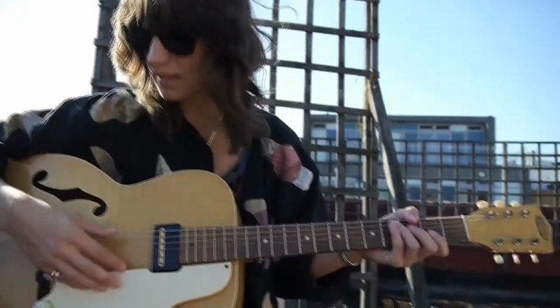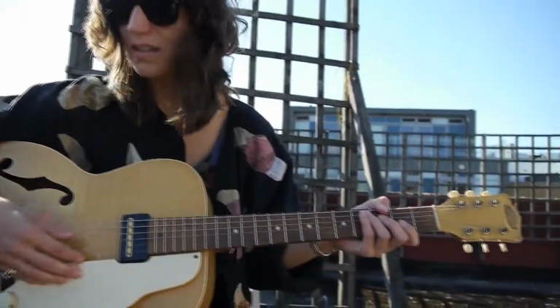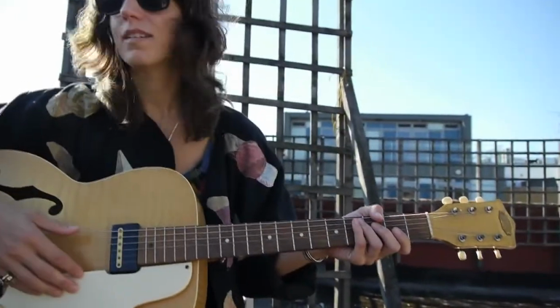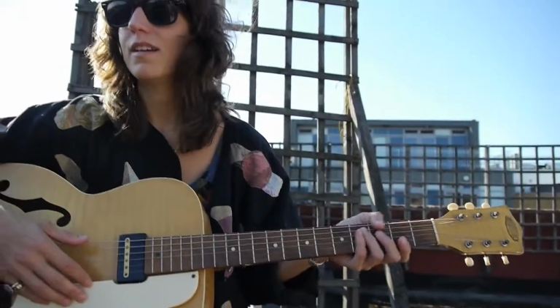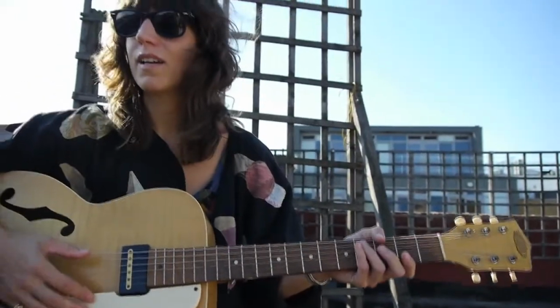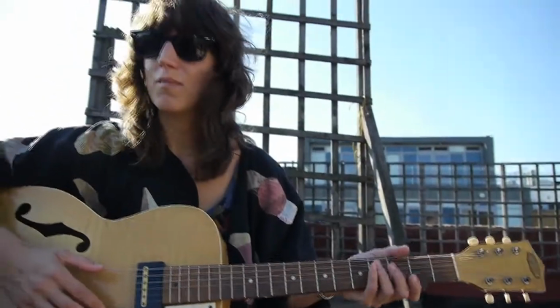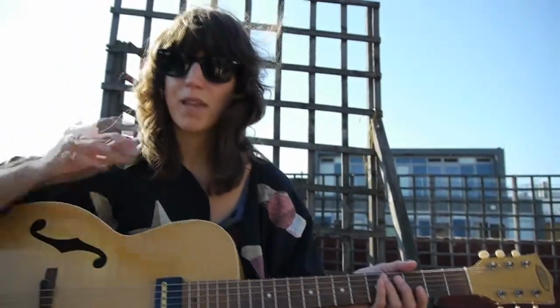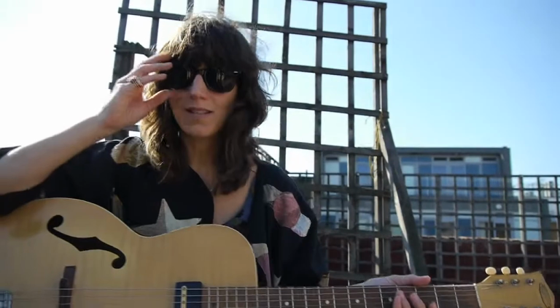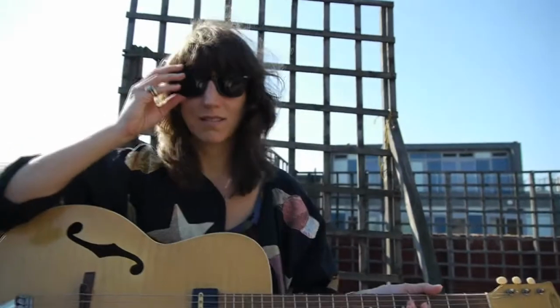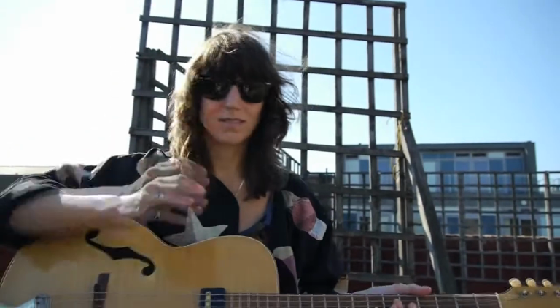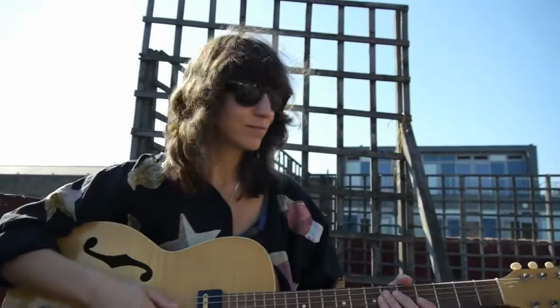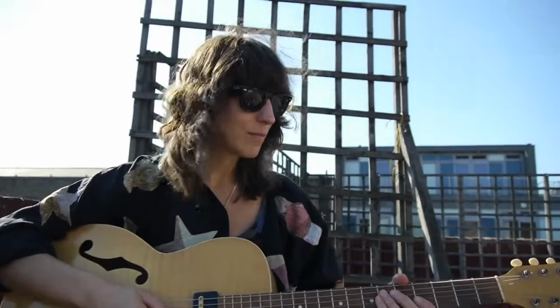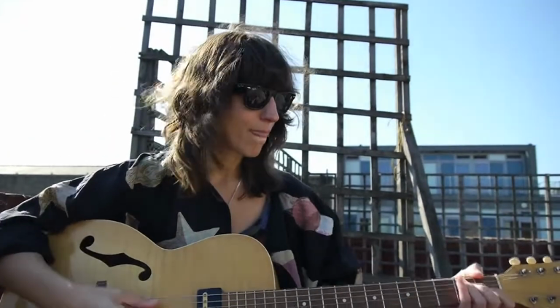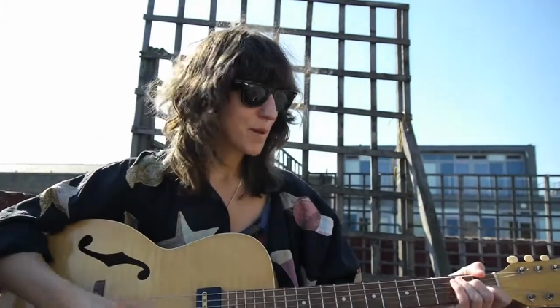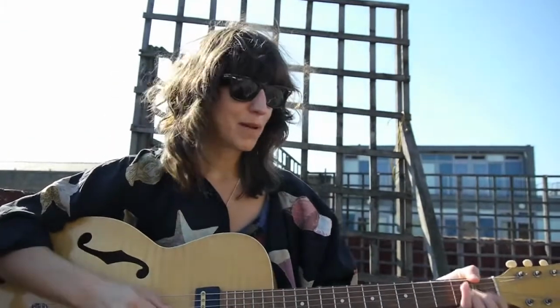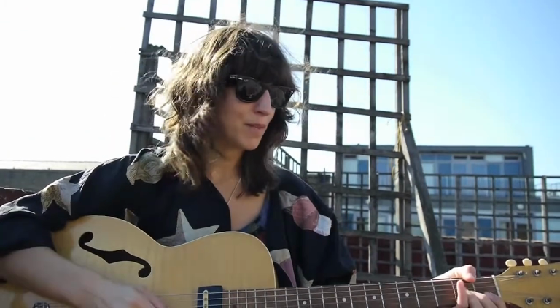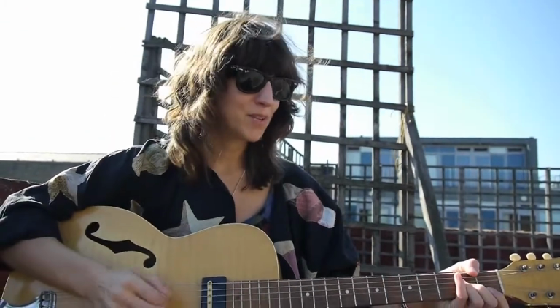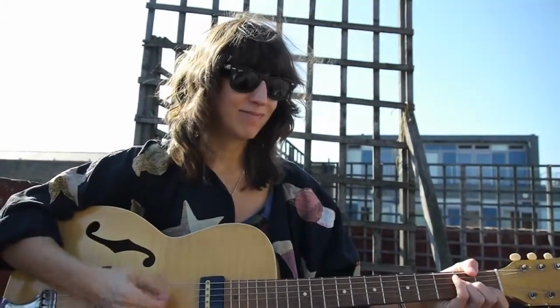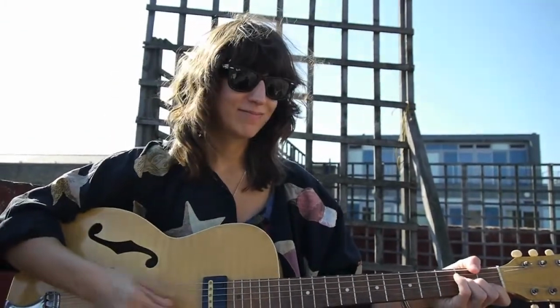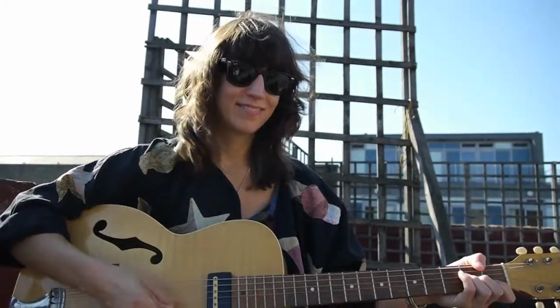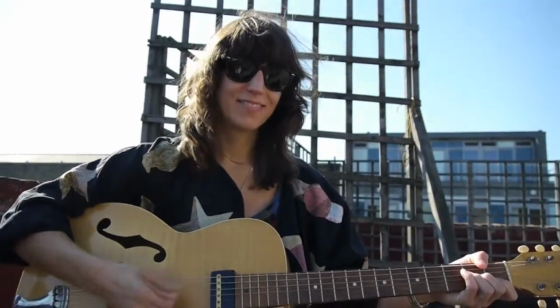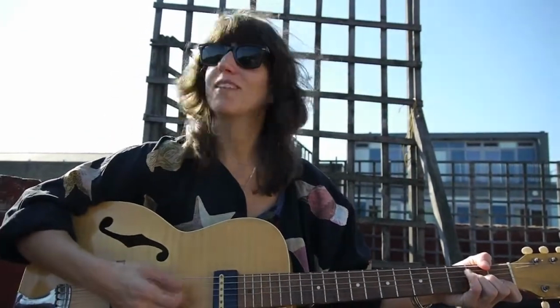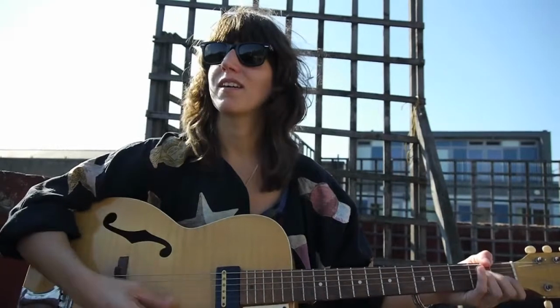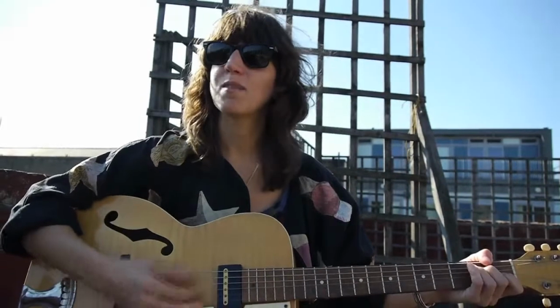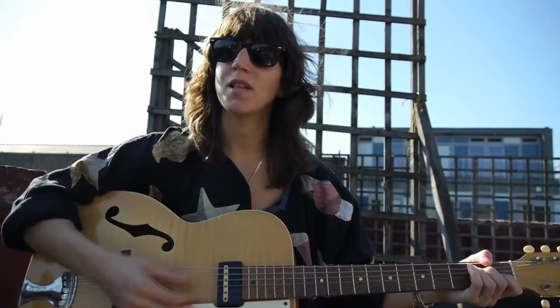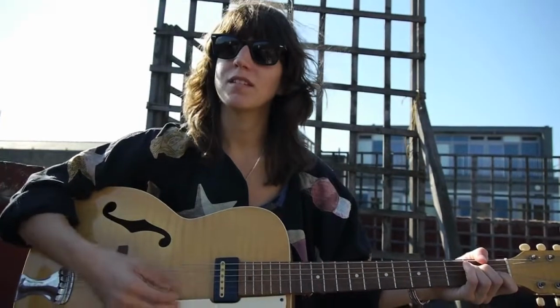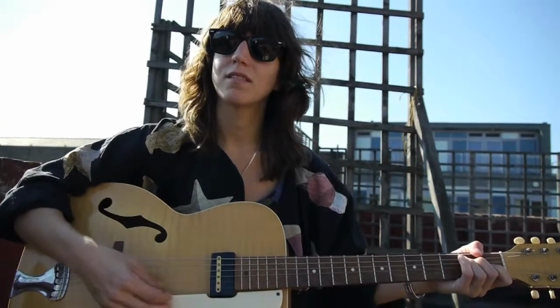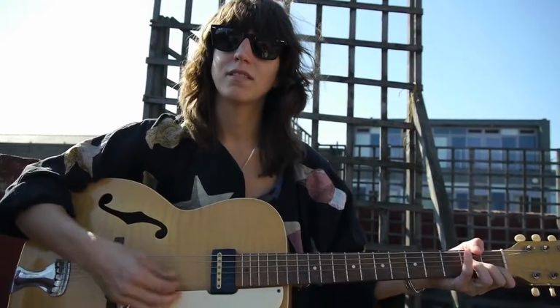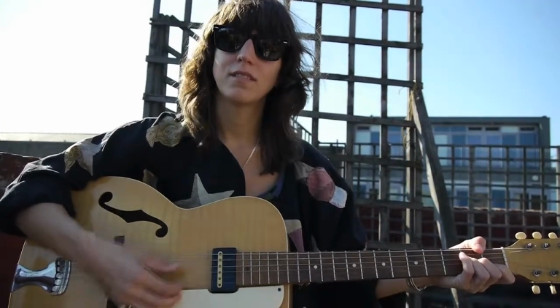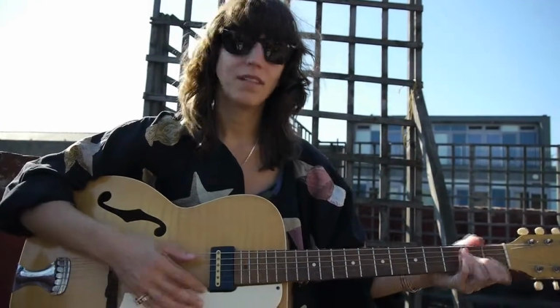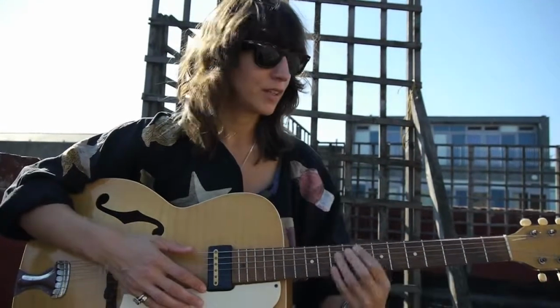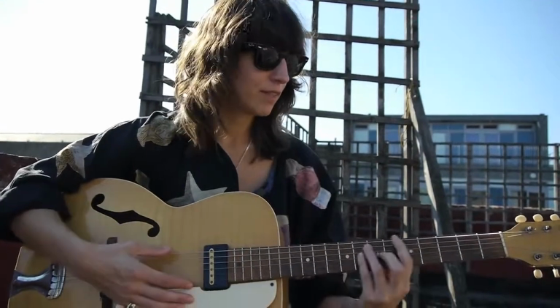It is a very girly, pretty guitar, but I like that. I call it my blonde beauty, even though I'm not crazy about blondes in real life.